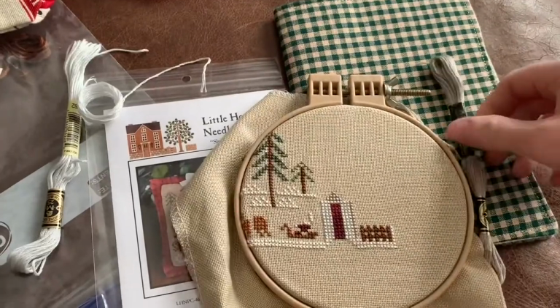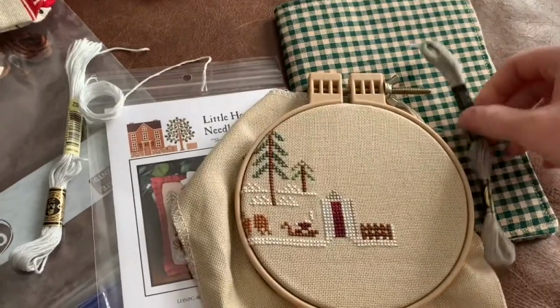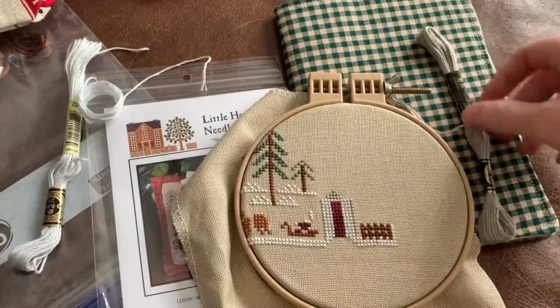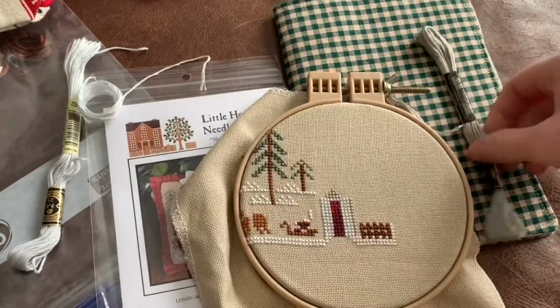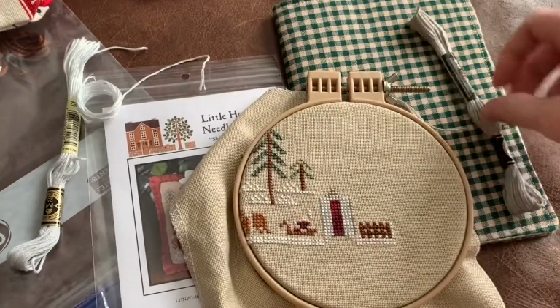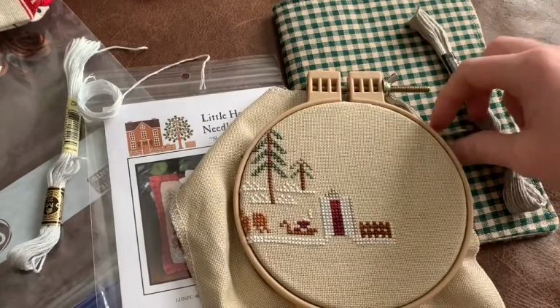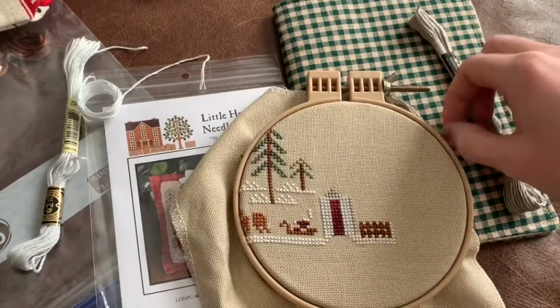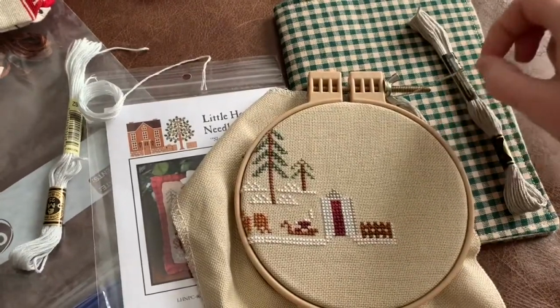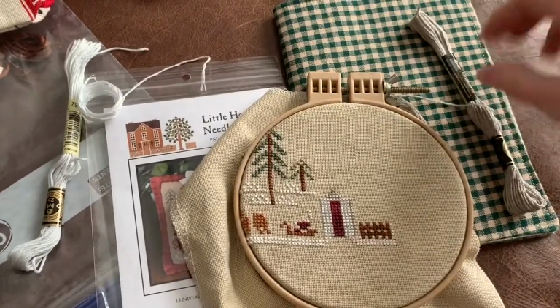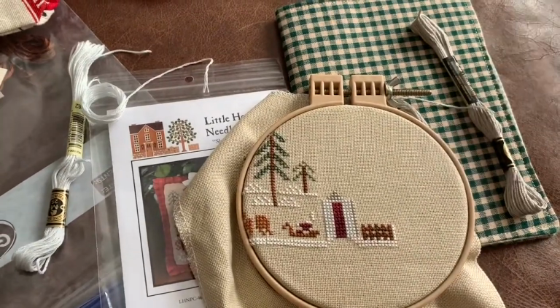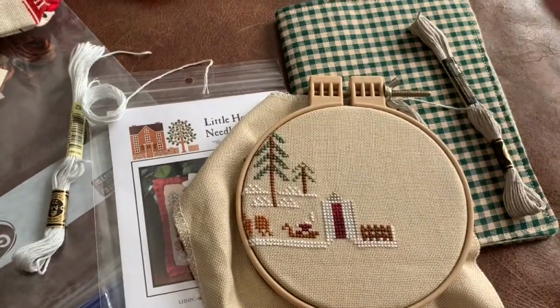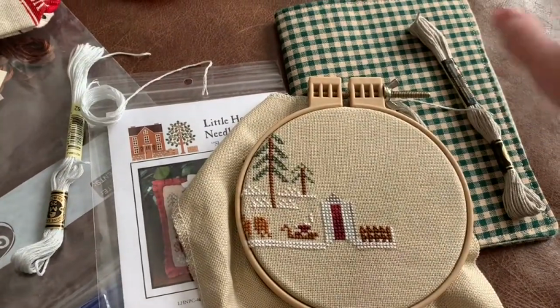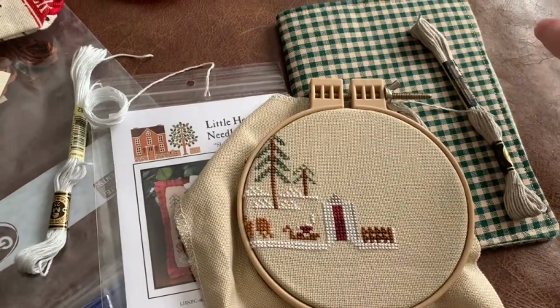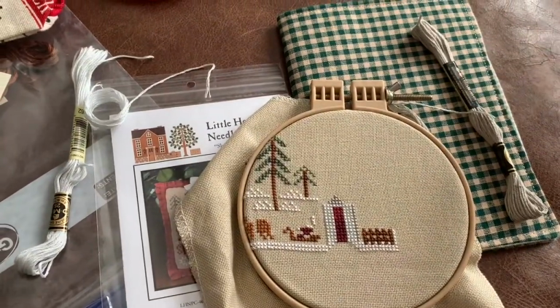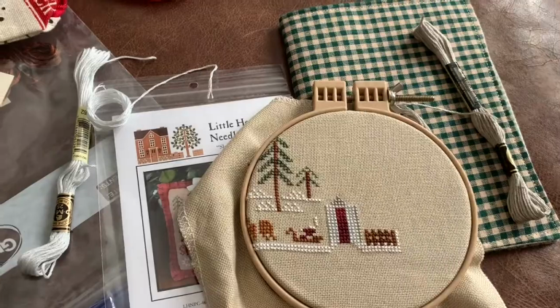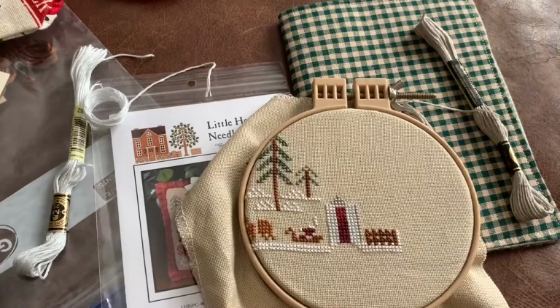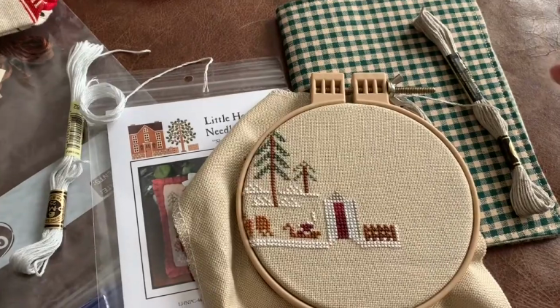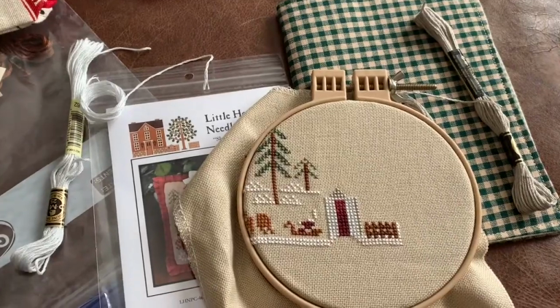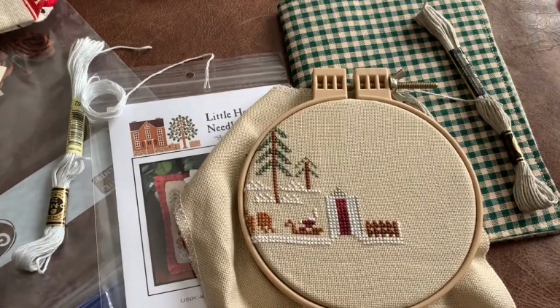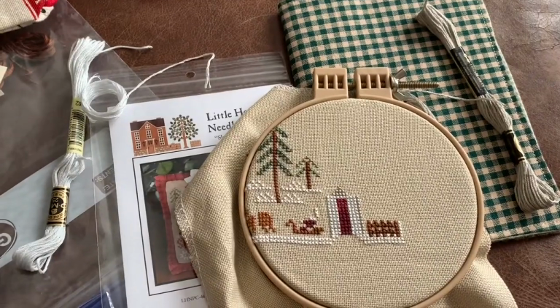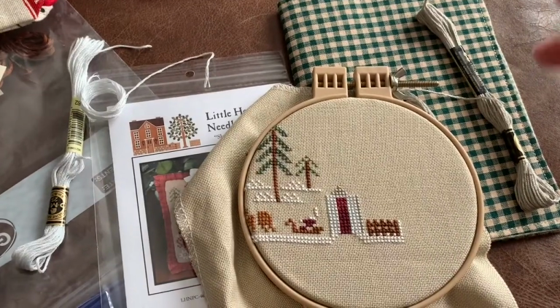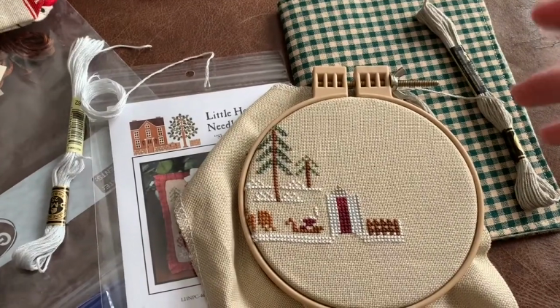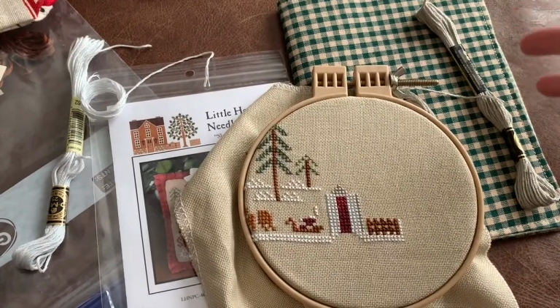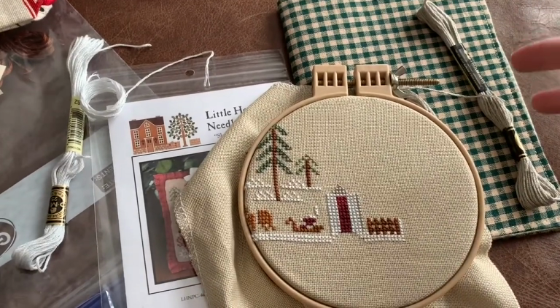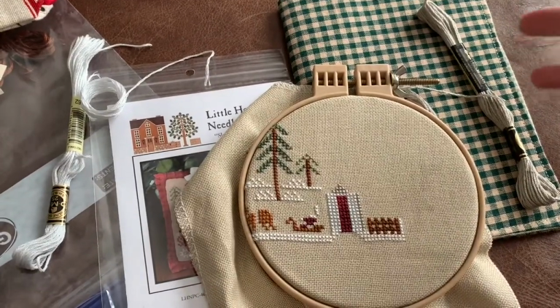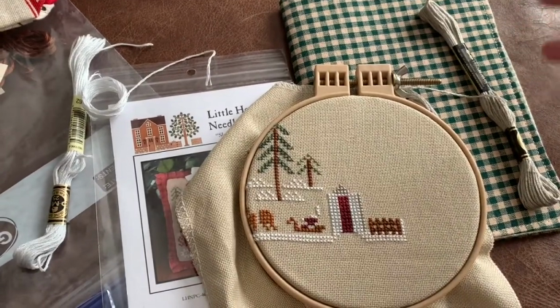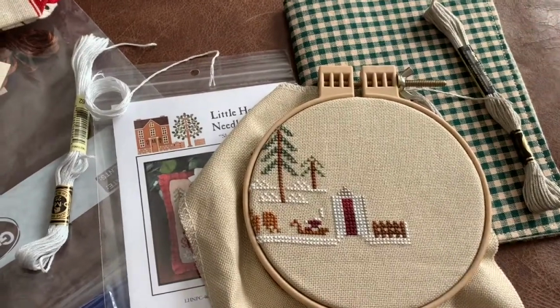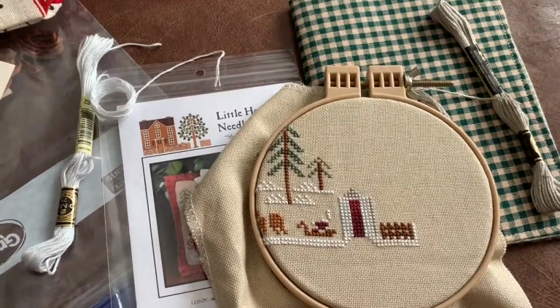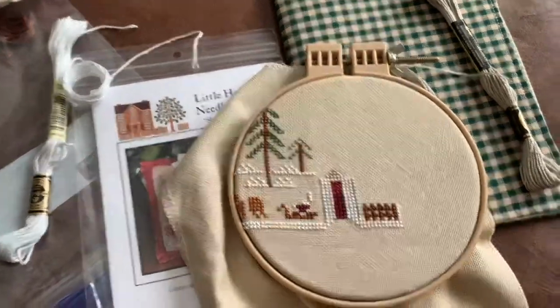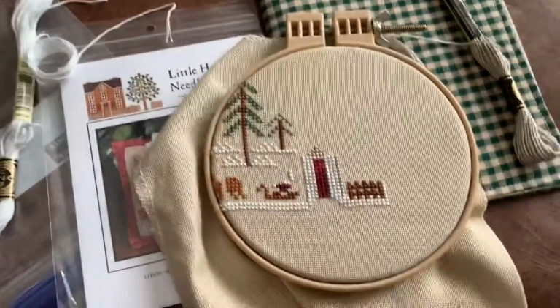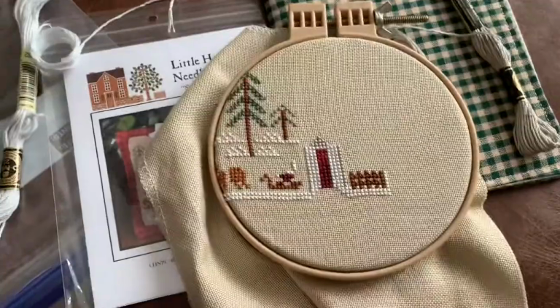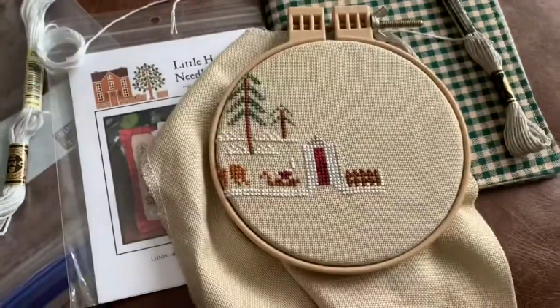I watch a gal in Israel and she does the same idea, but she does less vloggy, more of a stitchy chronicle of her stitchy day or stitchy week, but I thought it'd be fun to vlog.